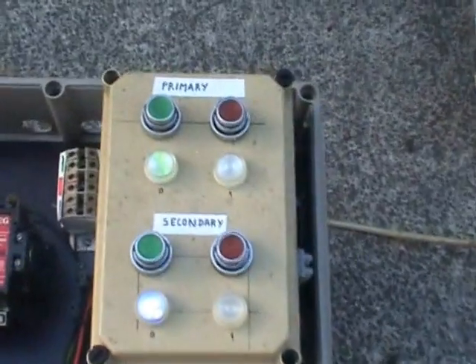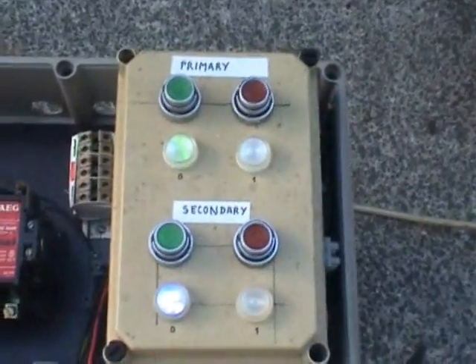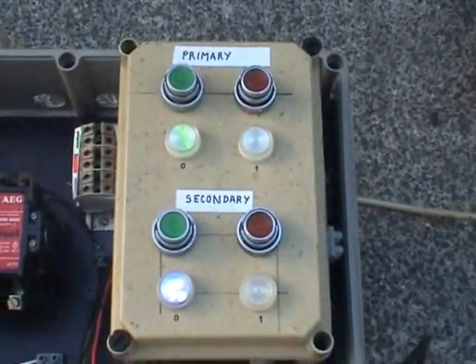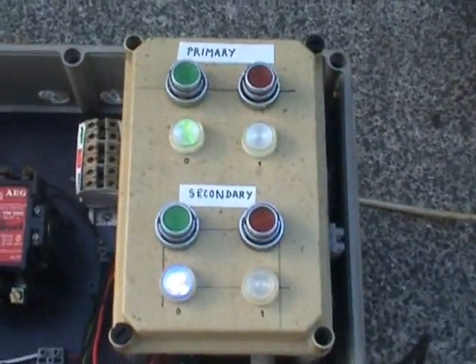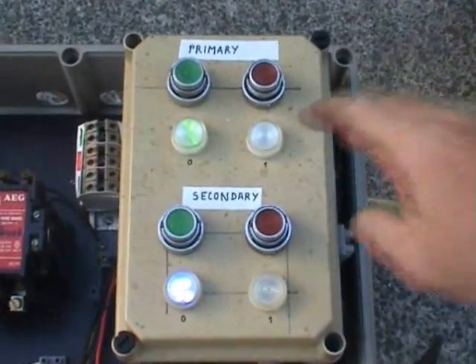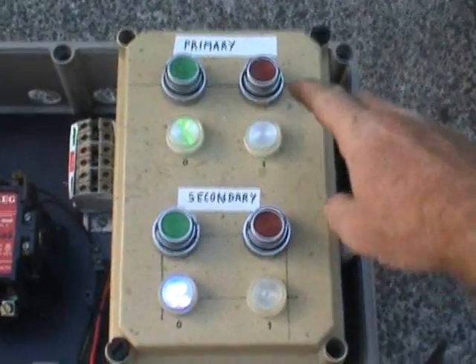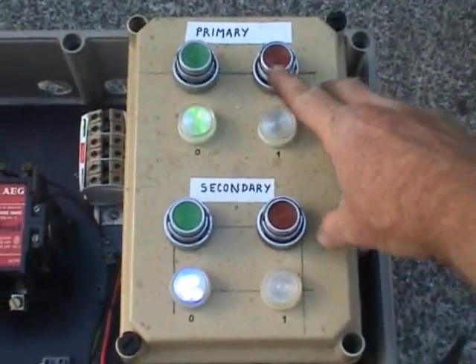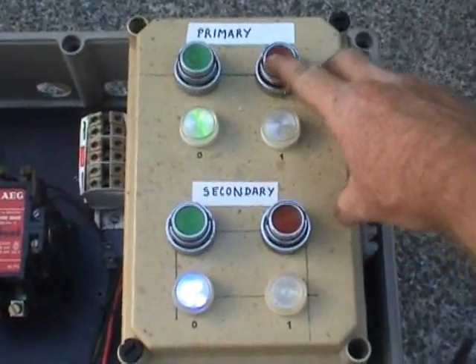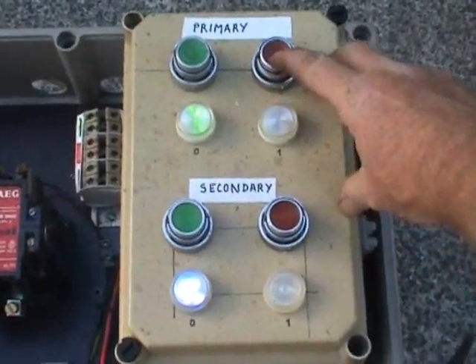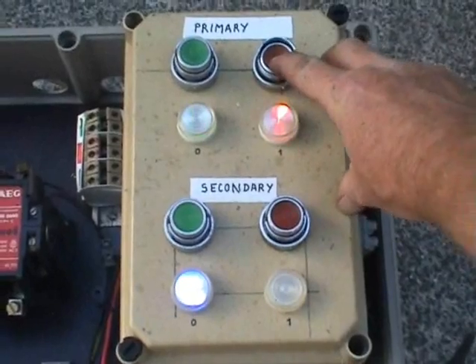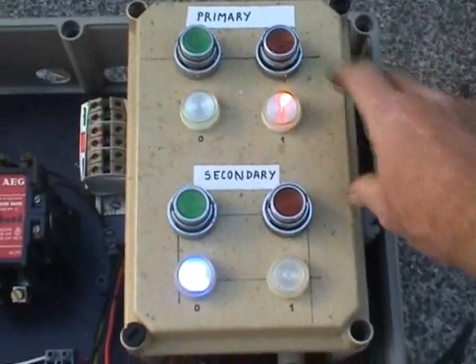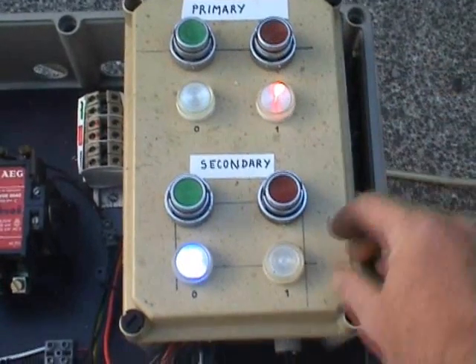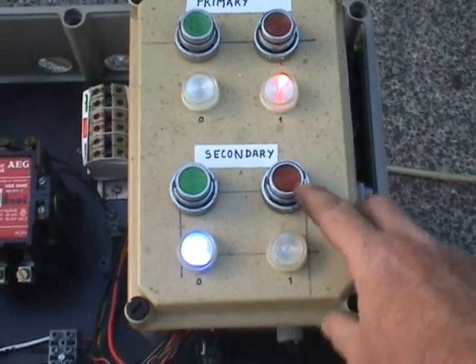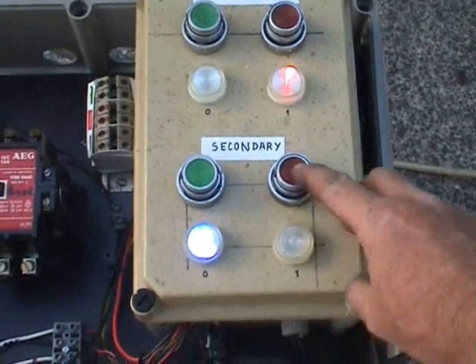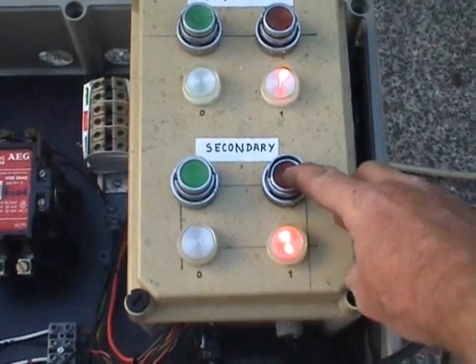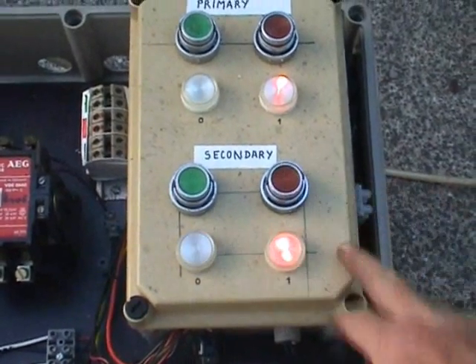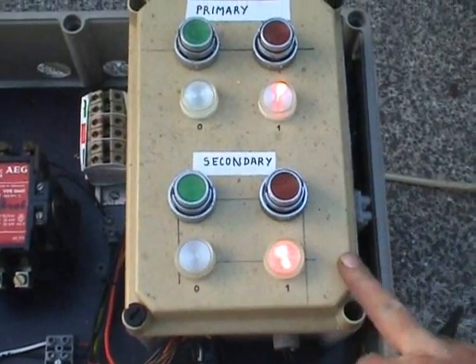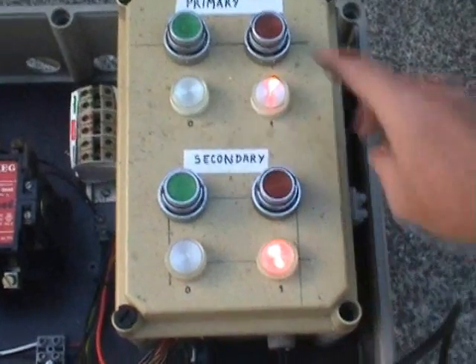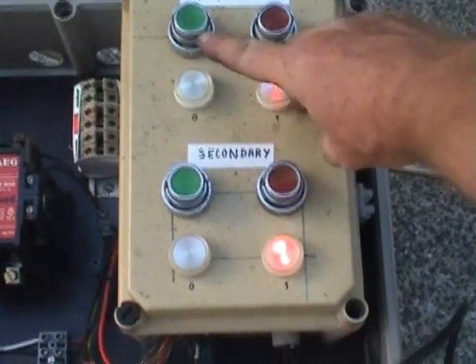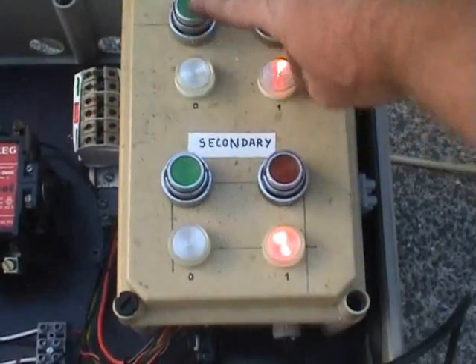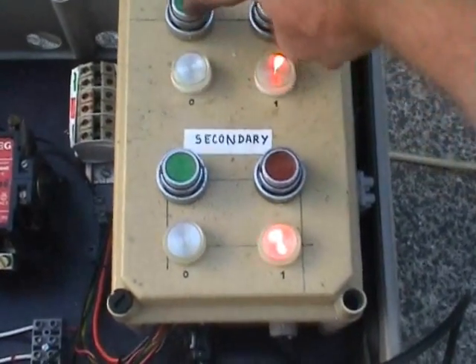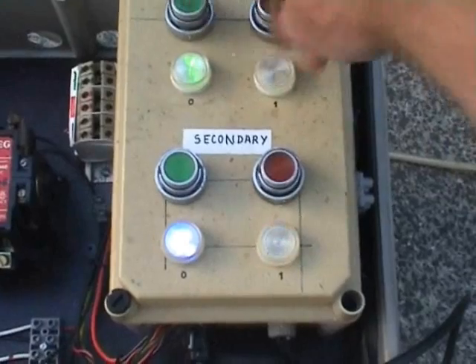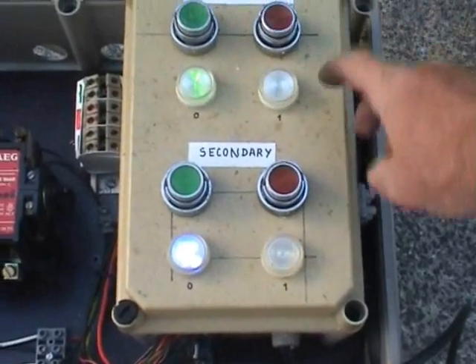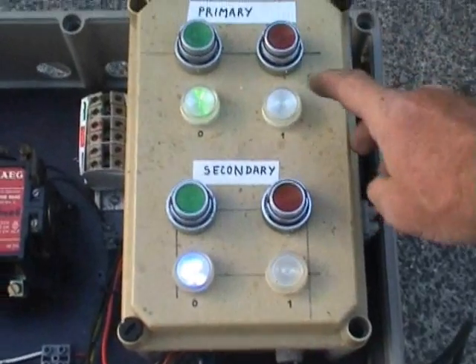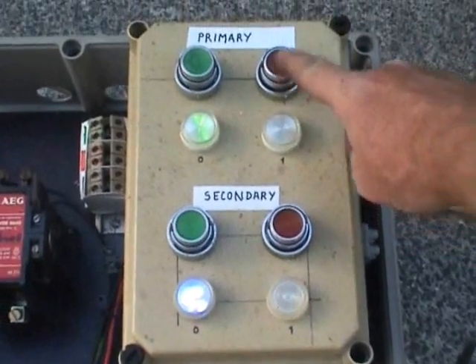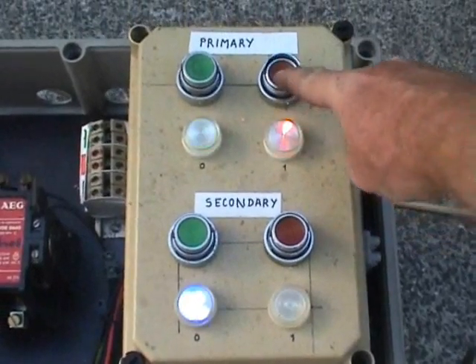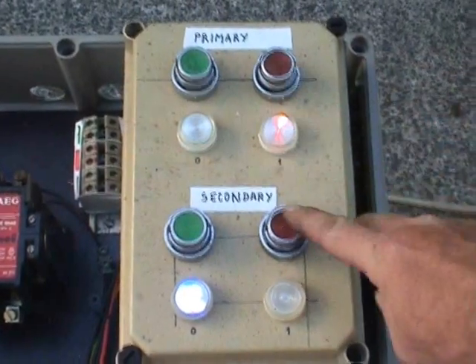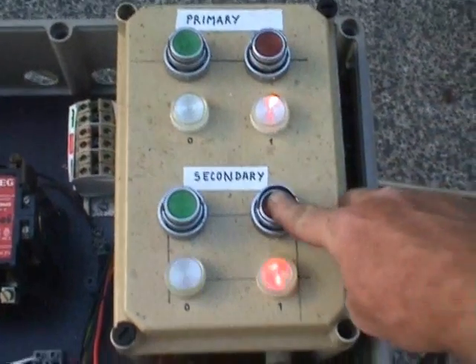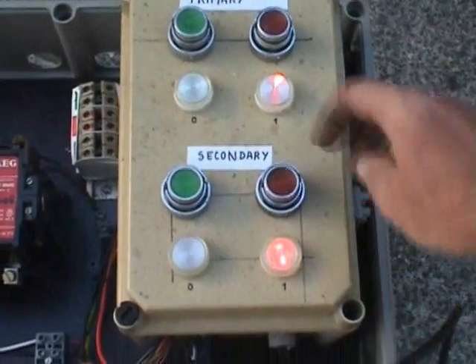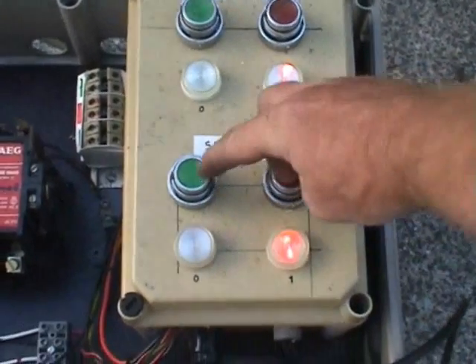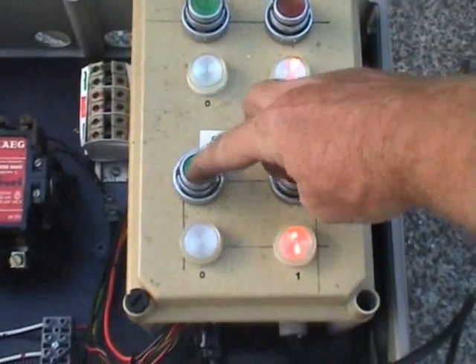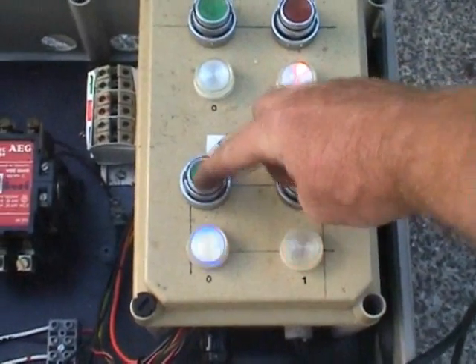I've put all LEDs in now, so I've got the primary — which is not applicable — but it interlocks my secondary relay, and I can create a trip in a basle door part, or take the secondary out by itself.